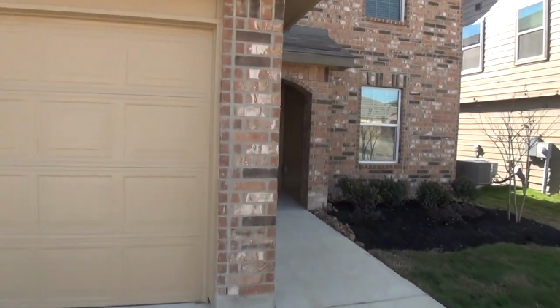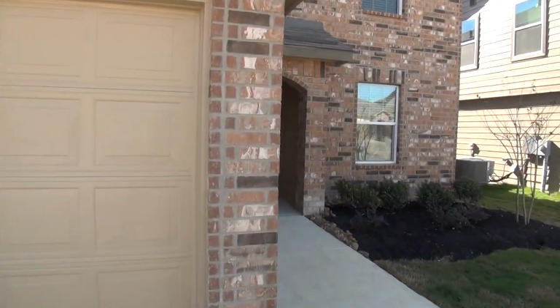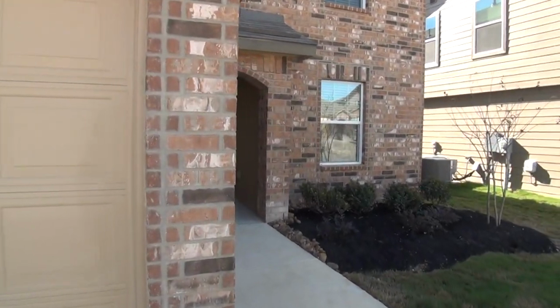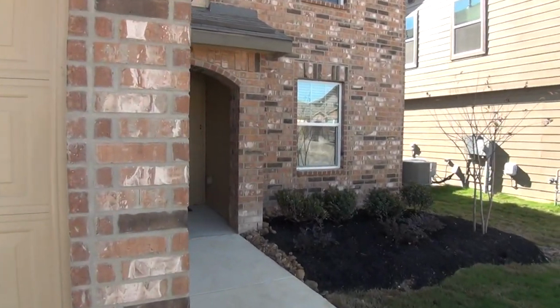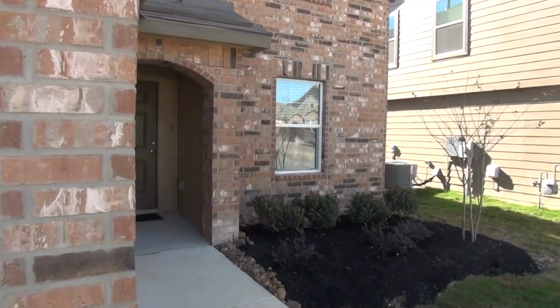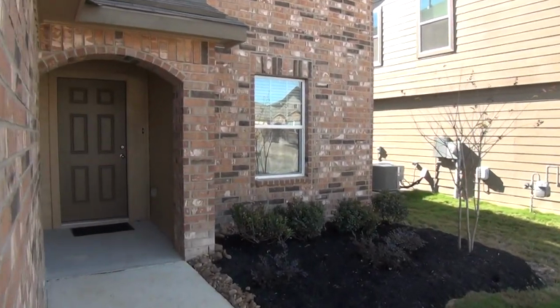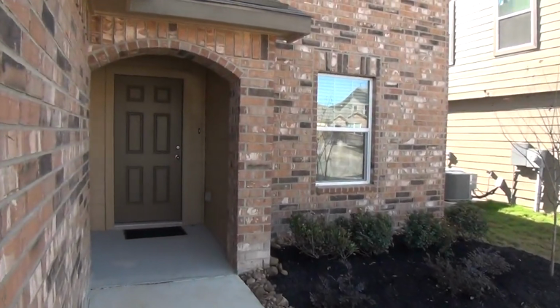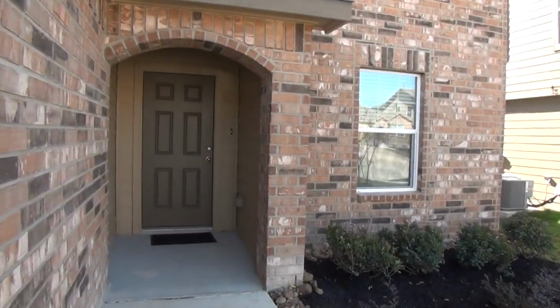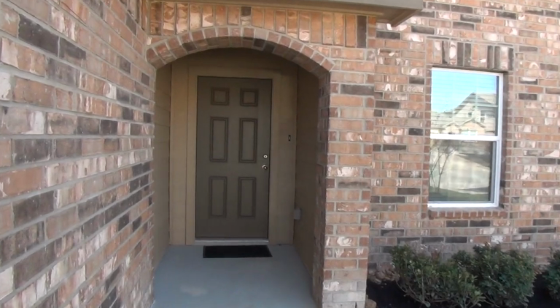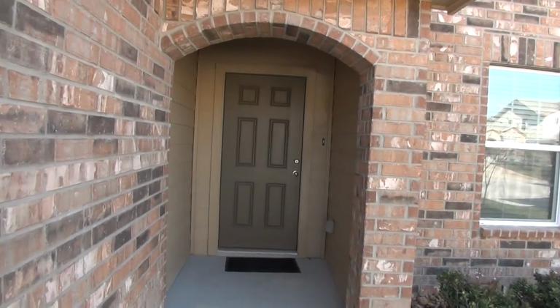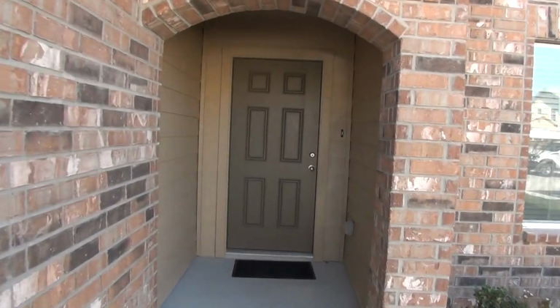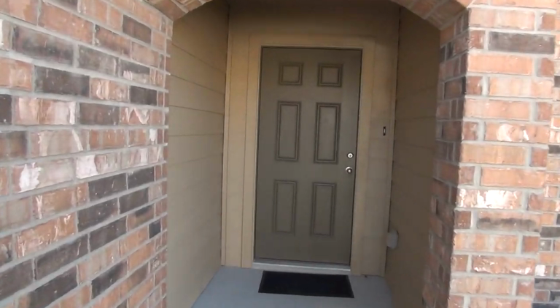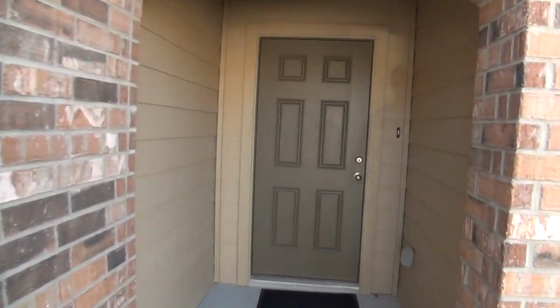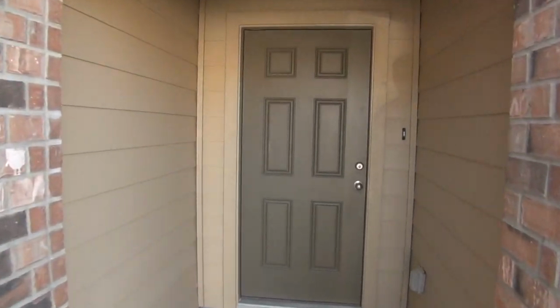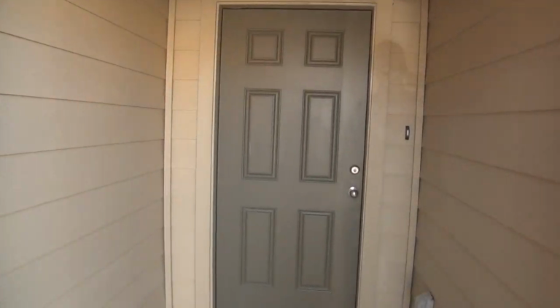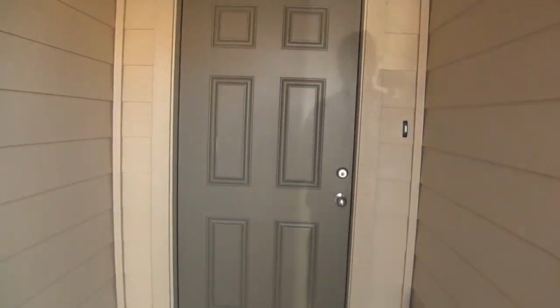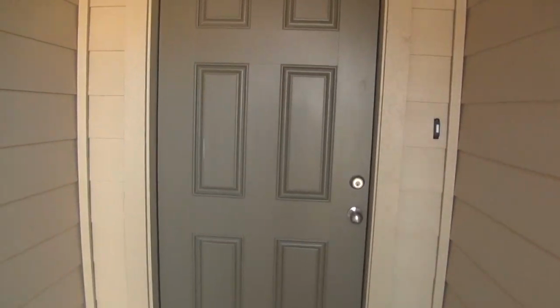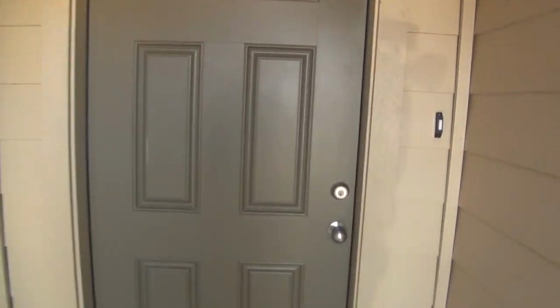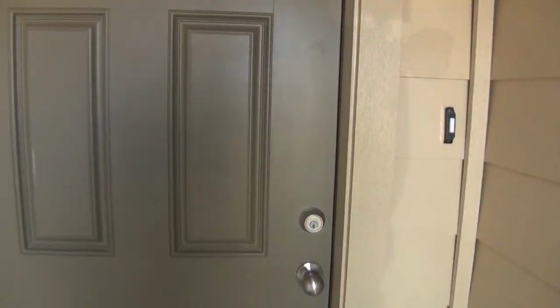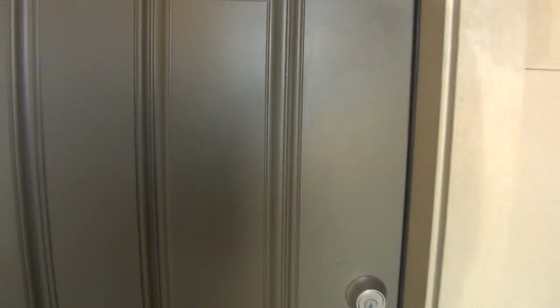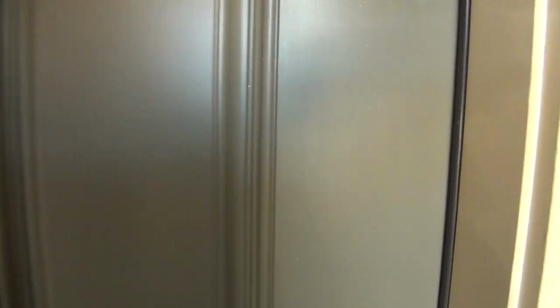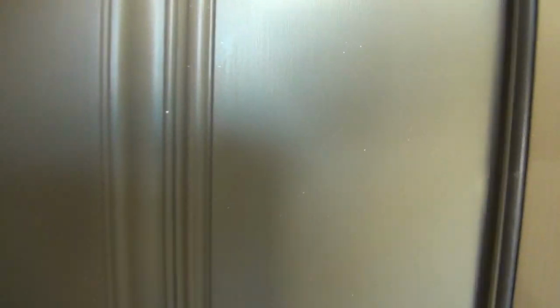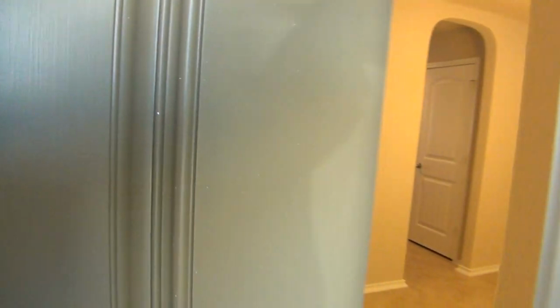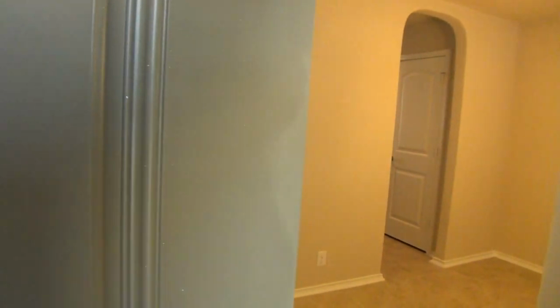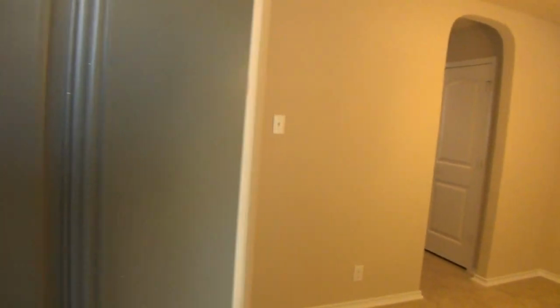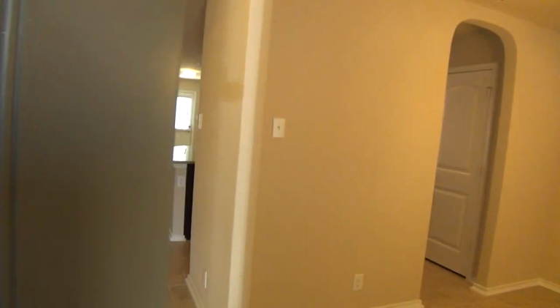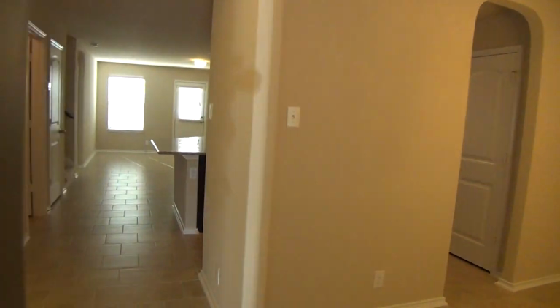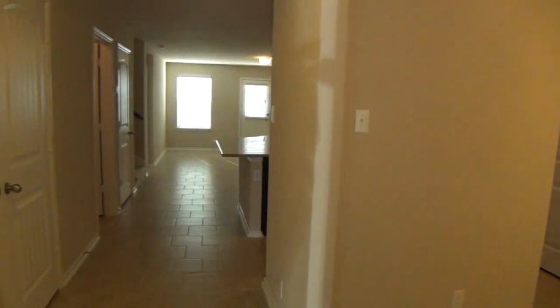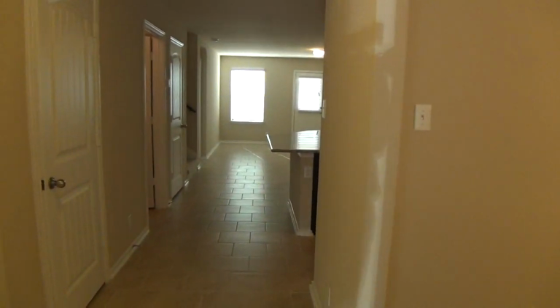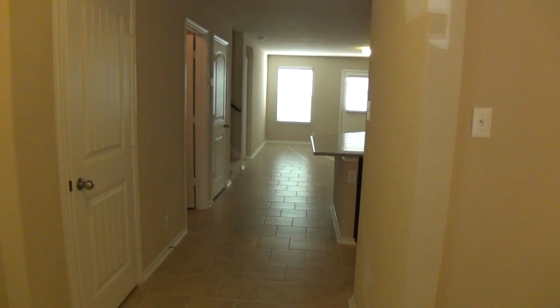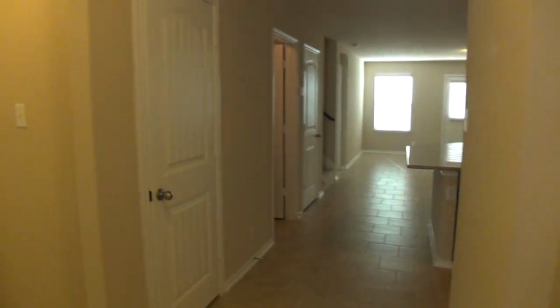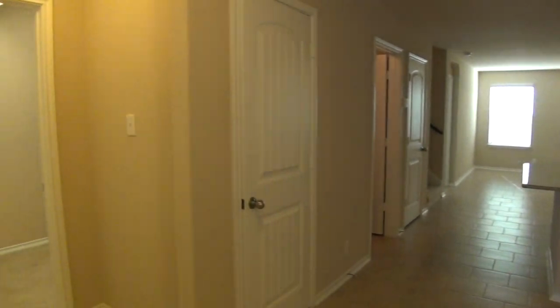The house itself is a five-bedroom, three-and-a-half bath. Square footage is roughly 2,678 square feet. So it's a very large house with lots of bedroom space.